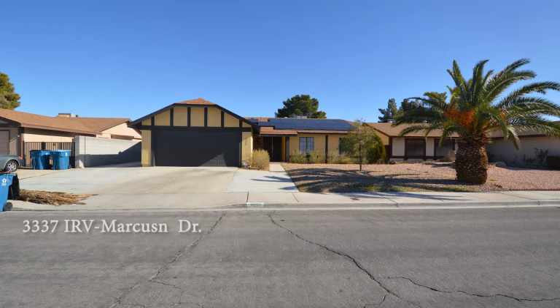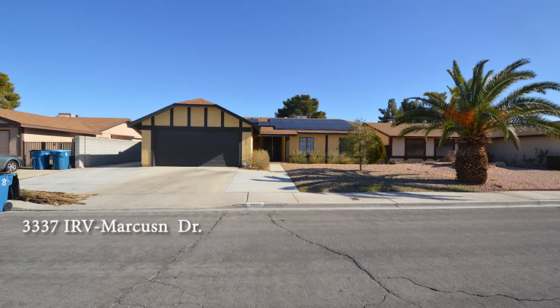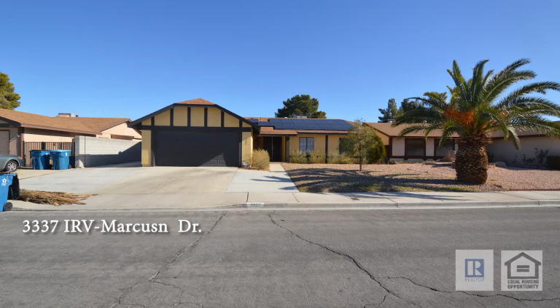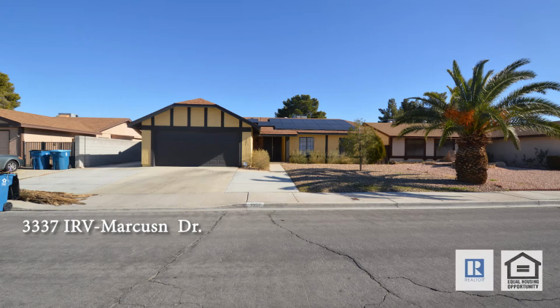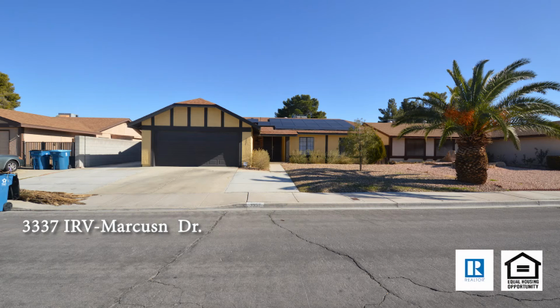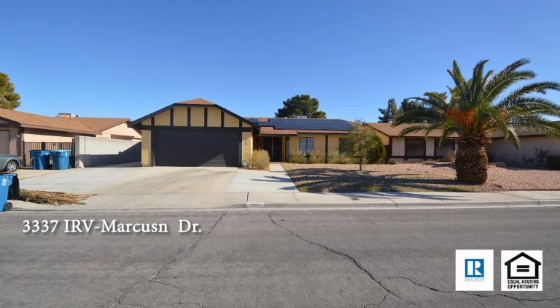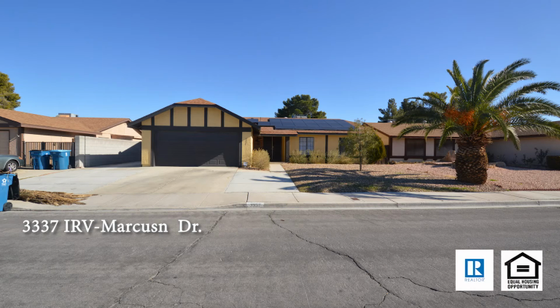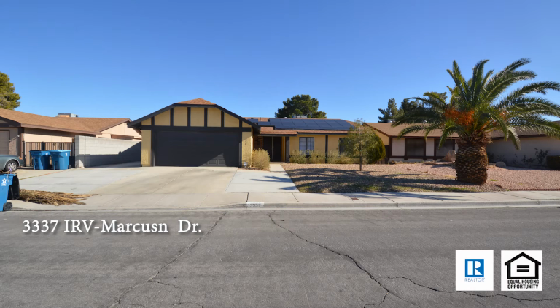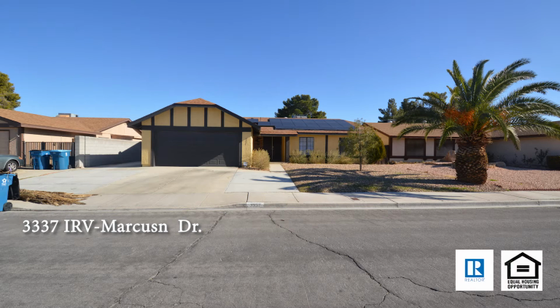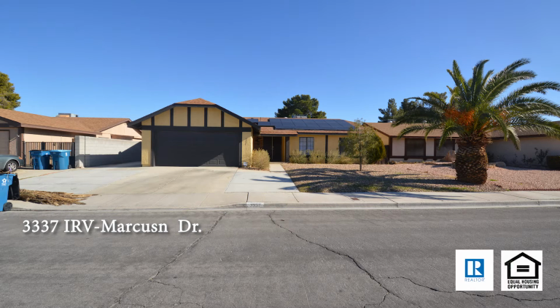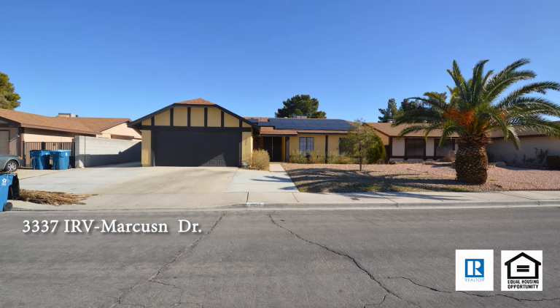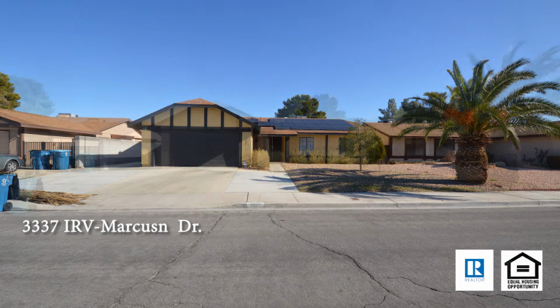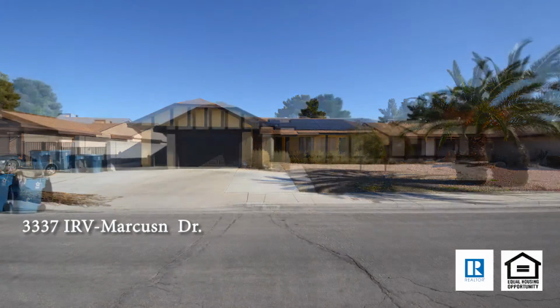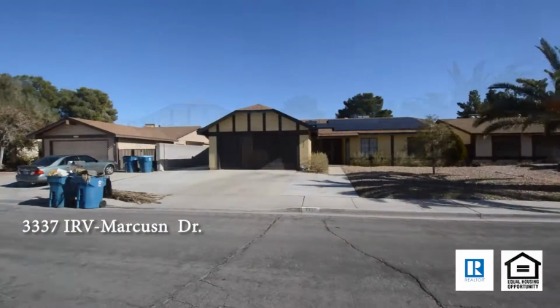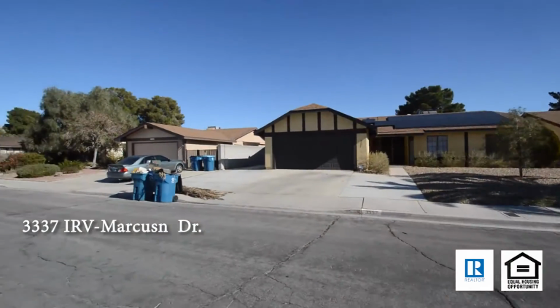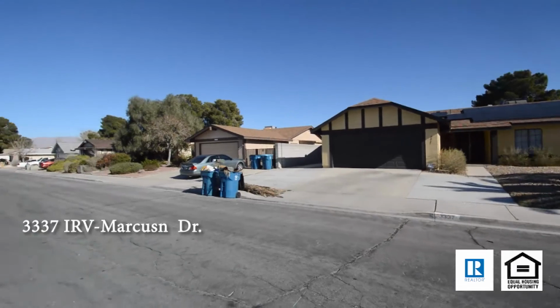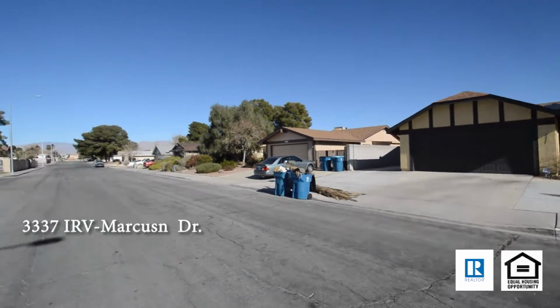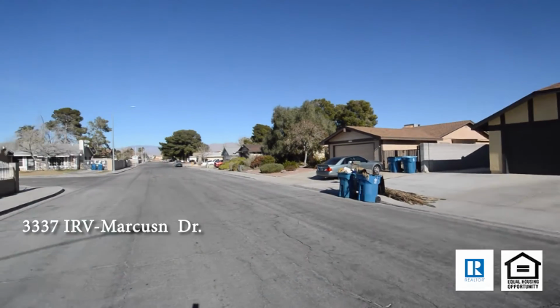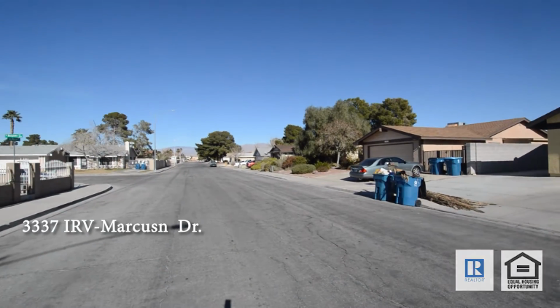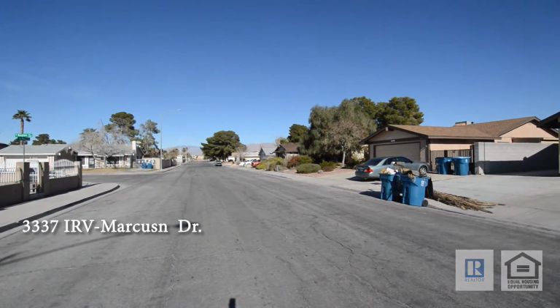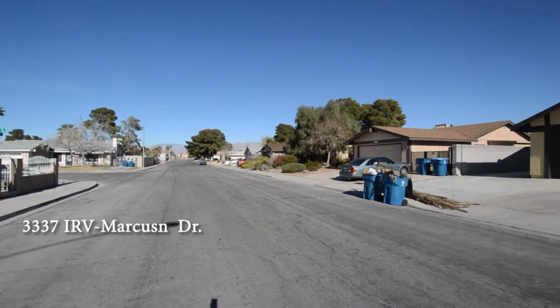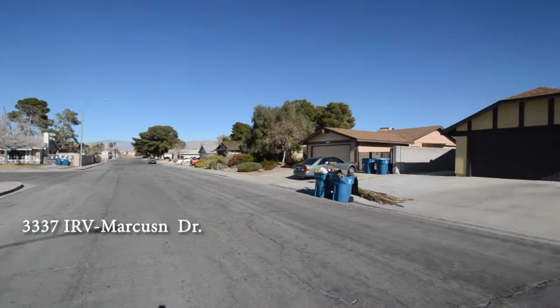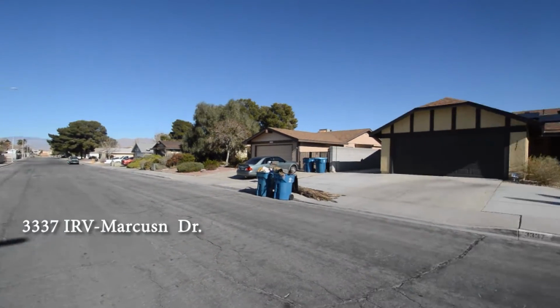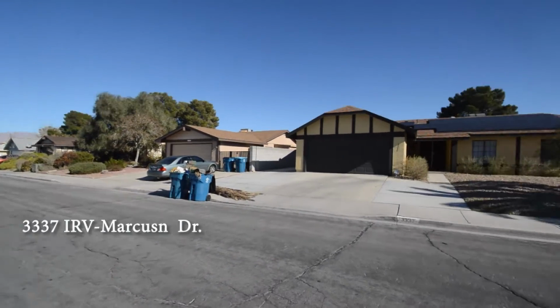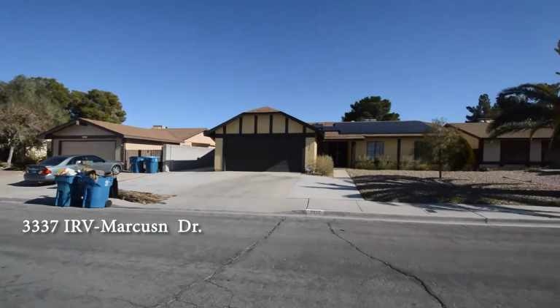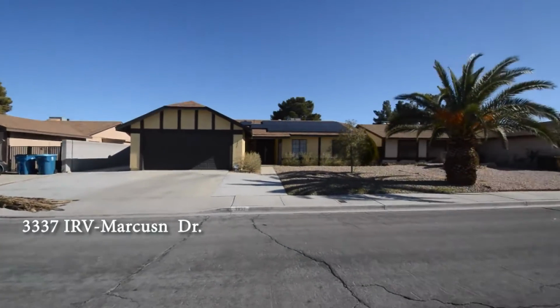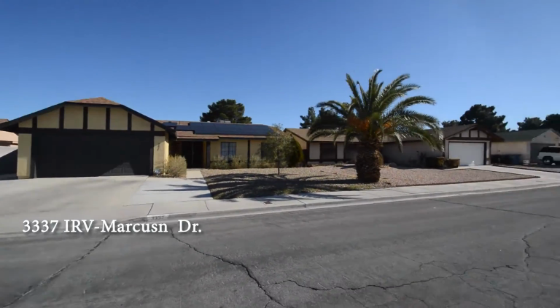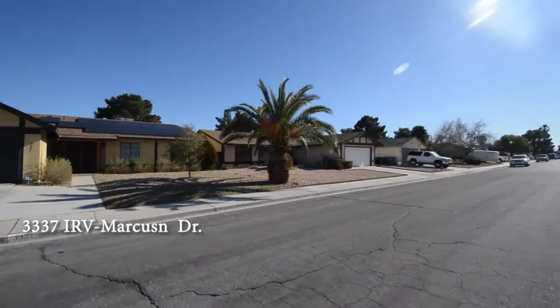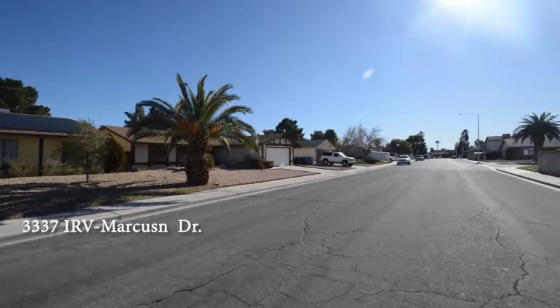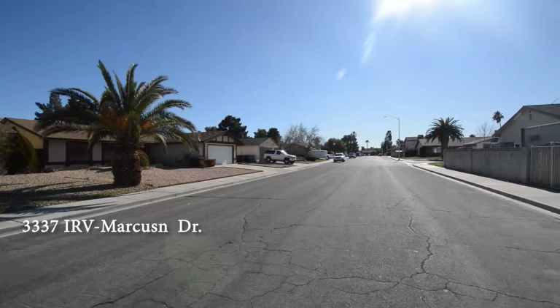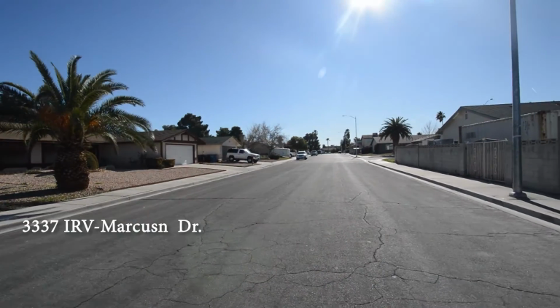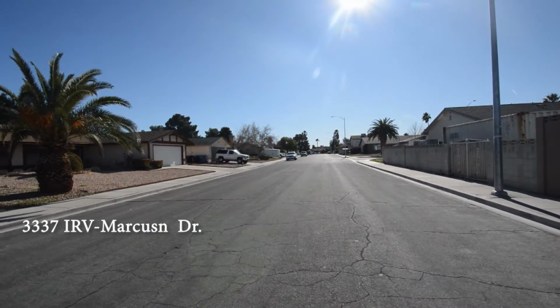A one-story house on 3337 Irvamorcus Drive in Las Vegas, Nevada. This home is in the northwest with shopping, schools, parks and easy 95 access nearby.